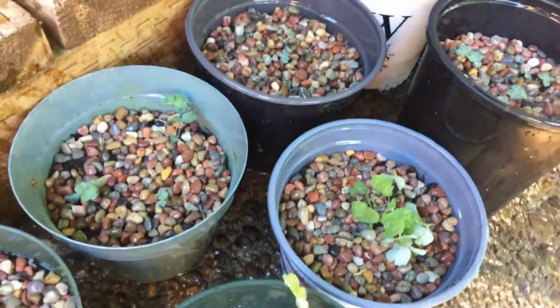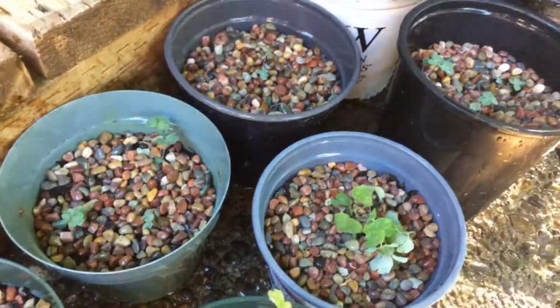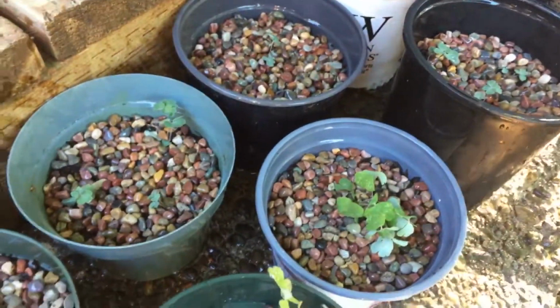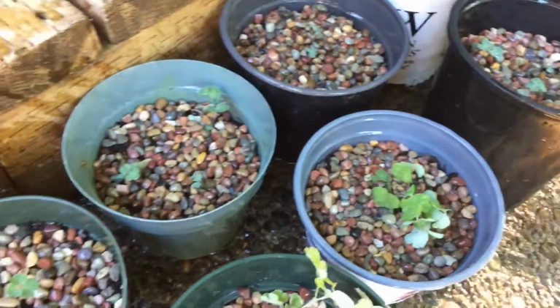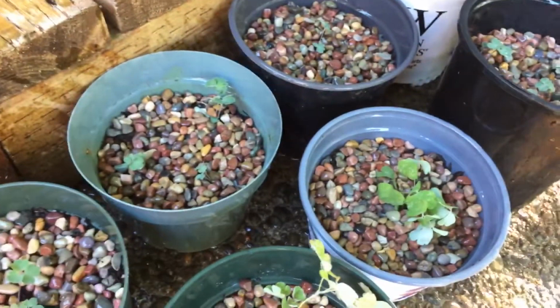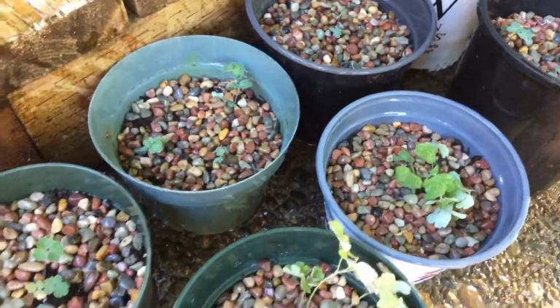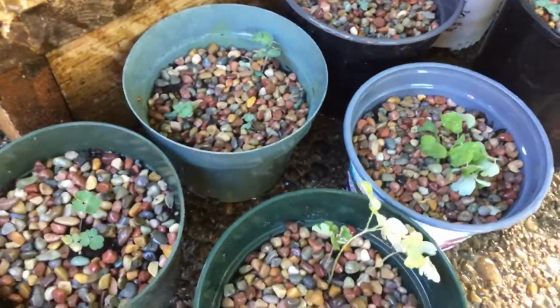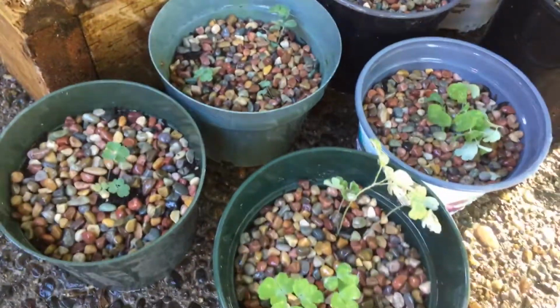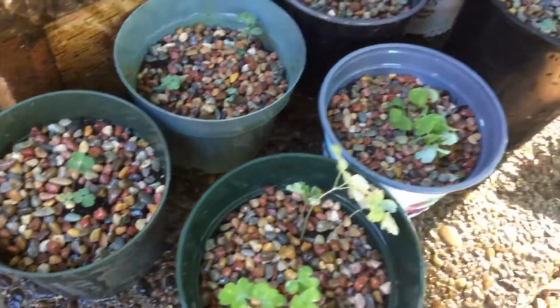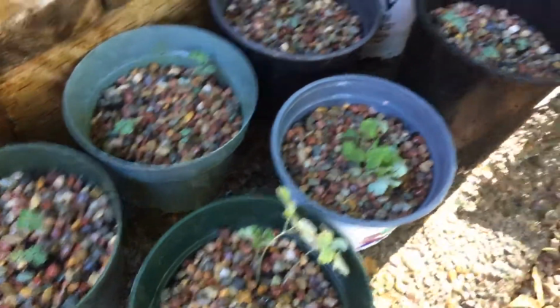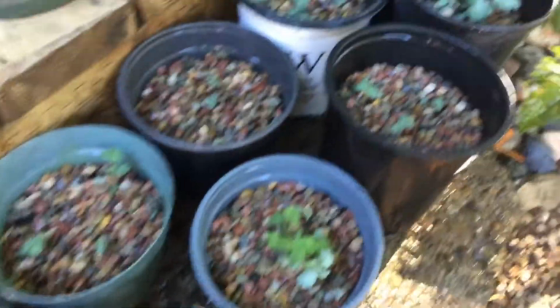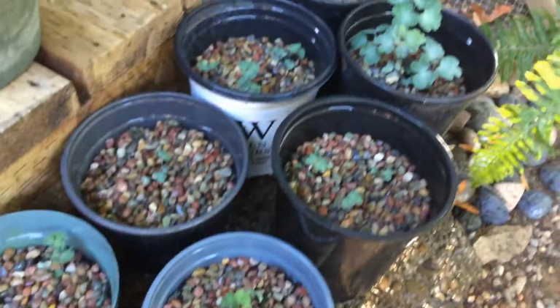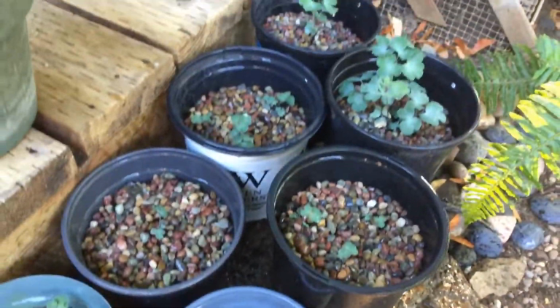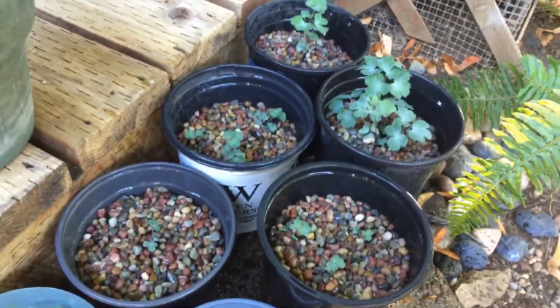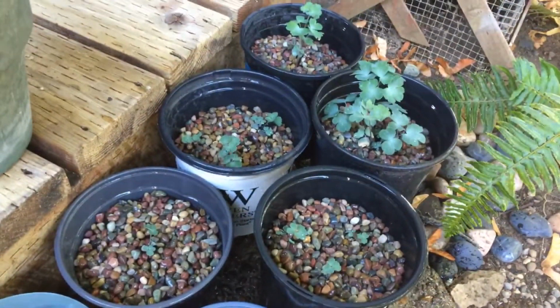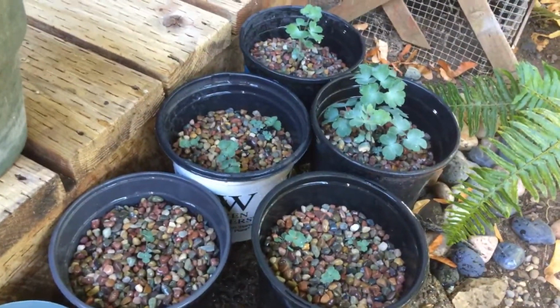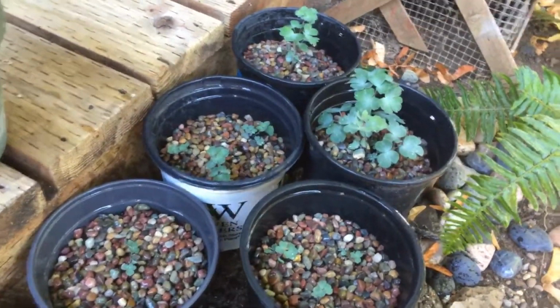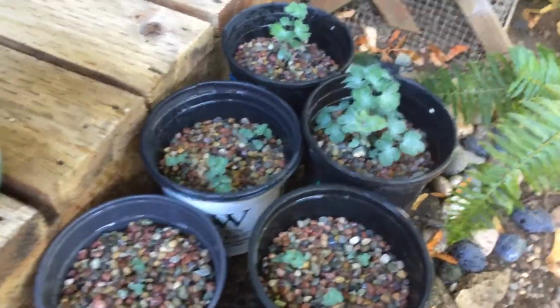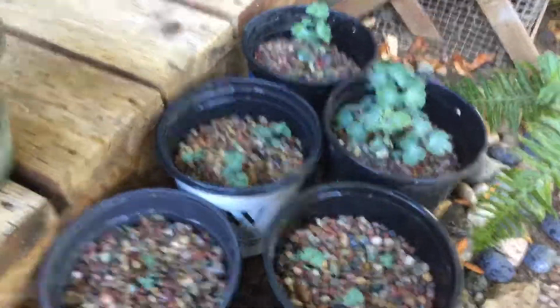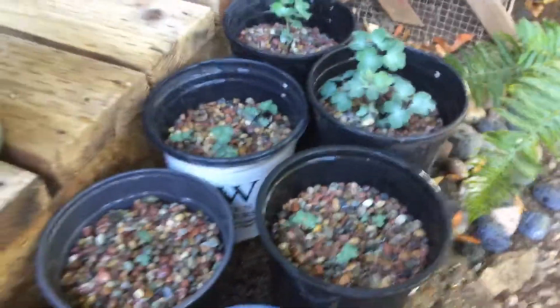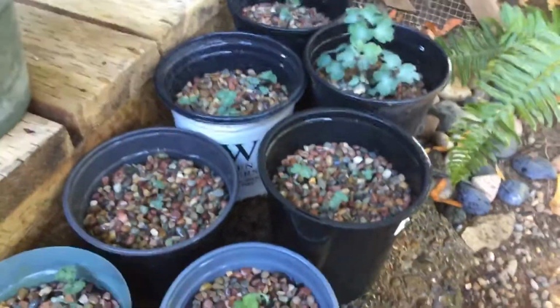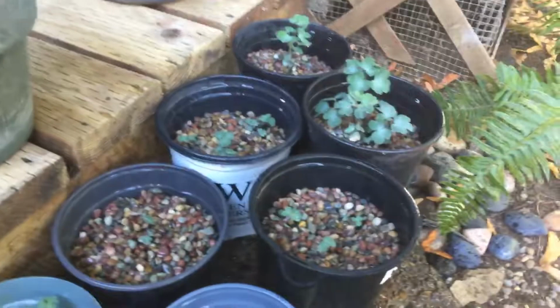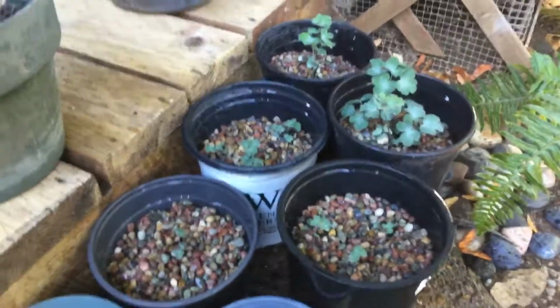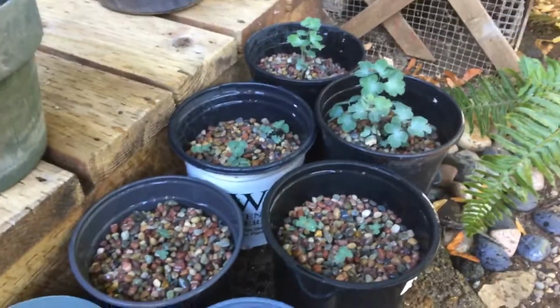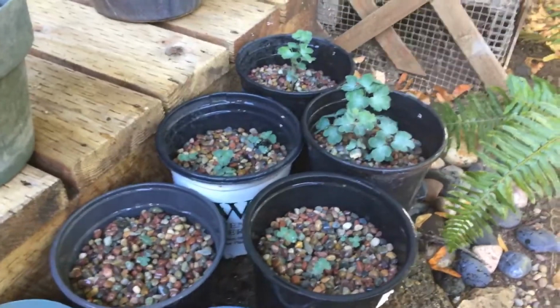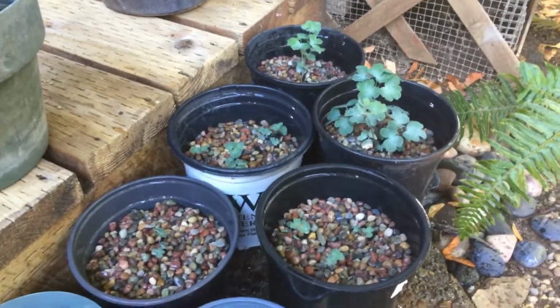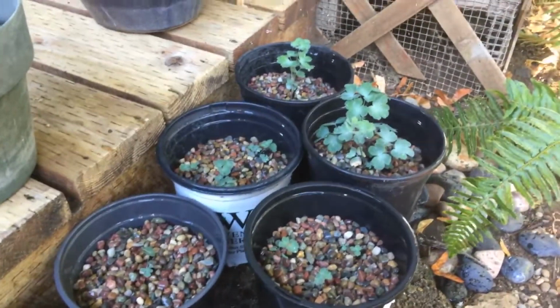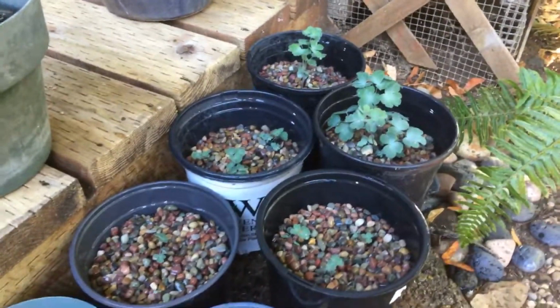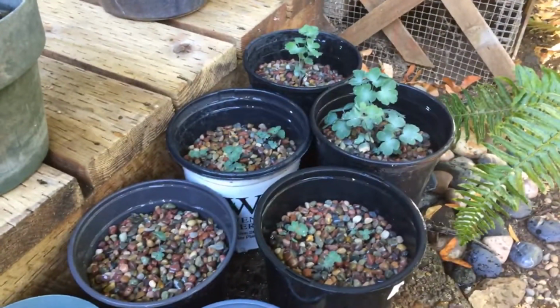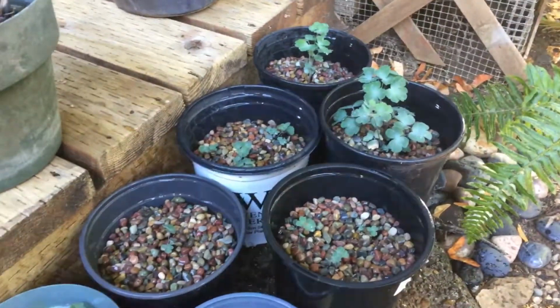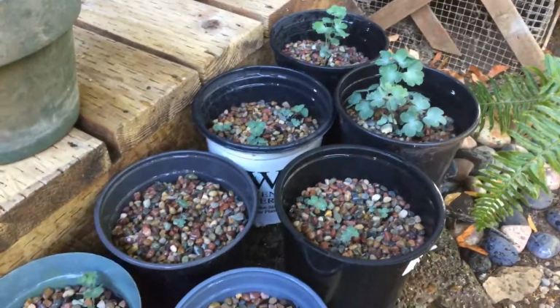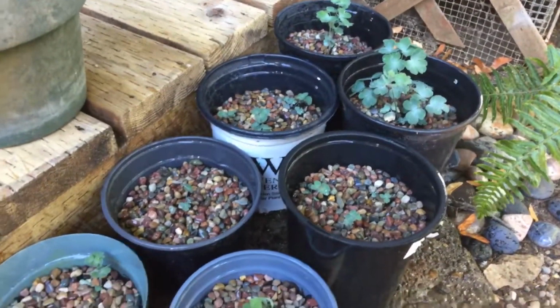When I get the purple flowers I'm going to press them and use them in my art. You can see some of my pressed flower art at my Etsy shop.